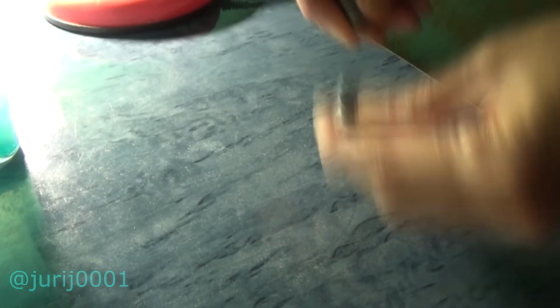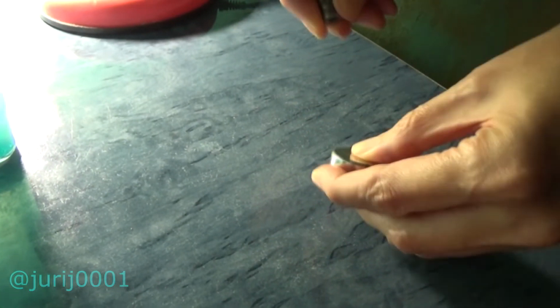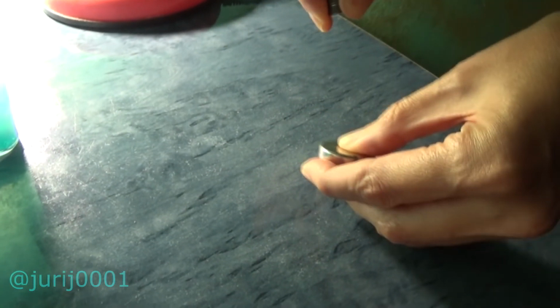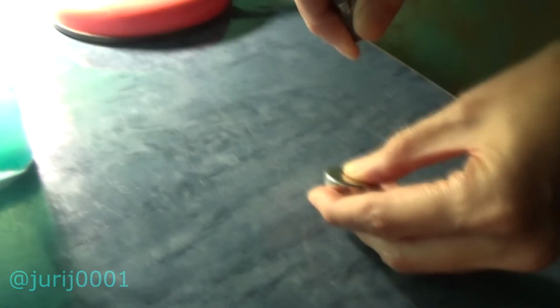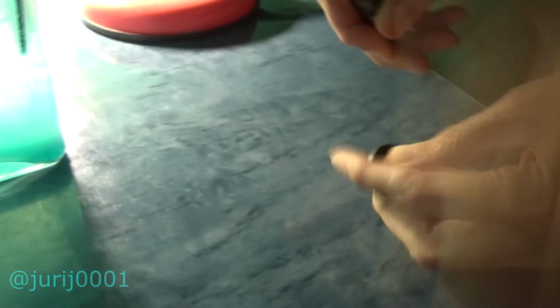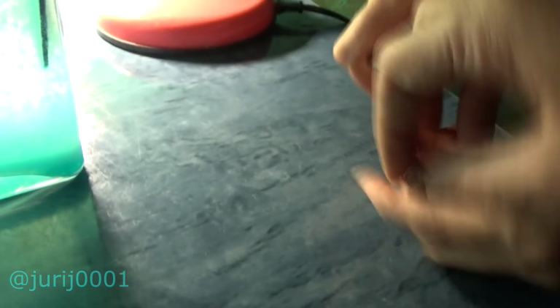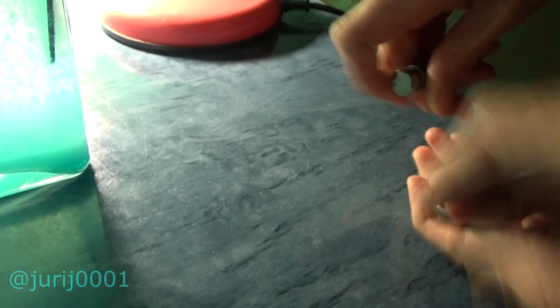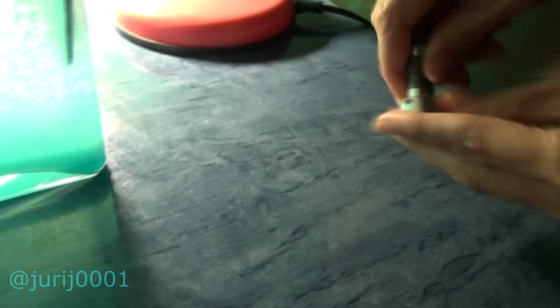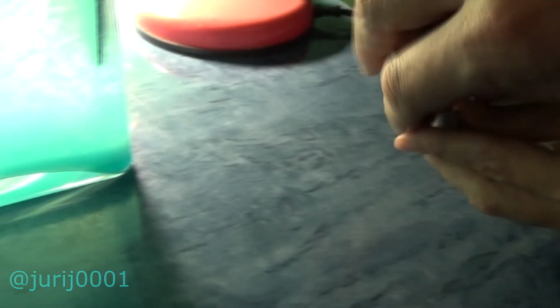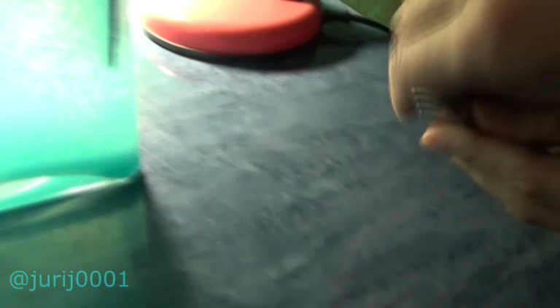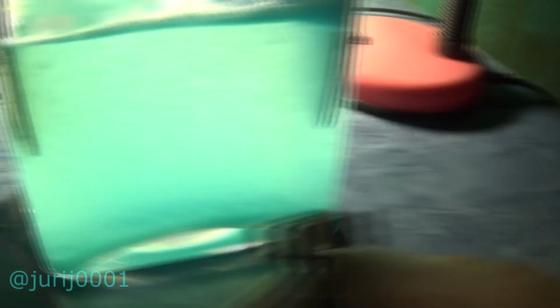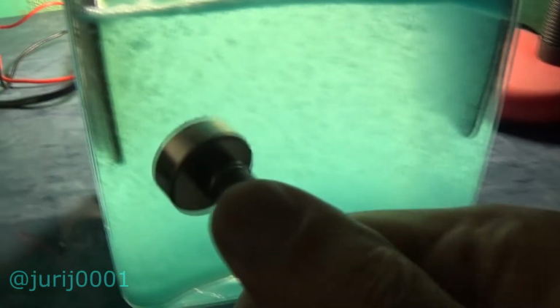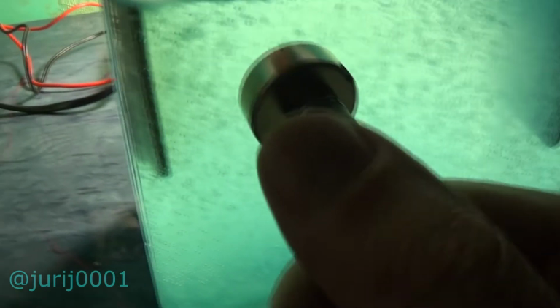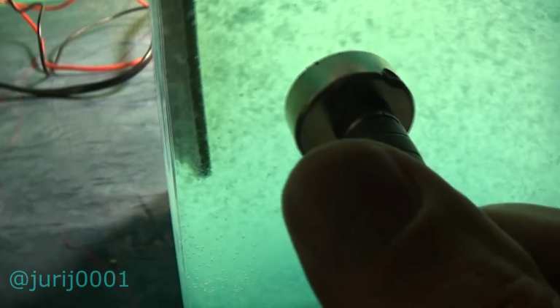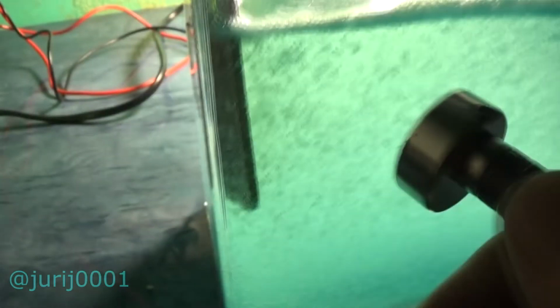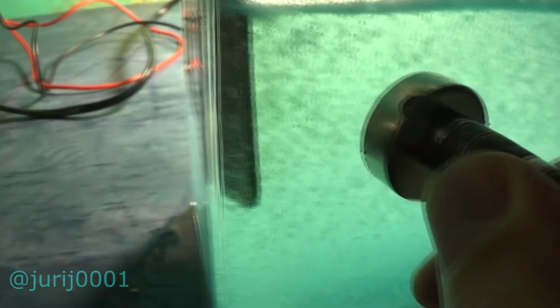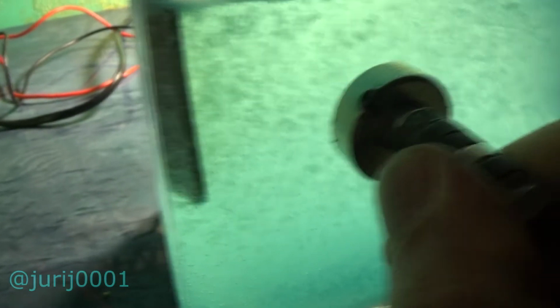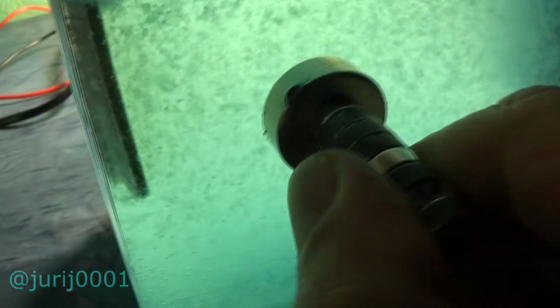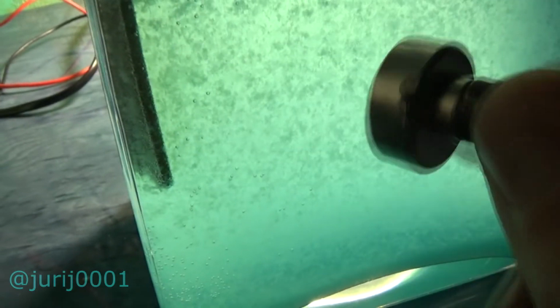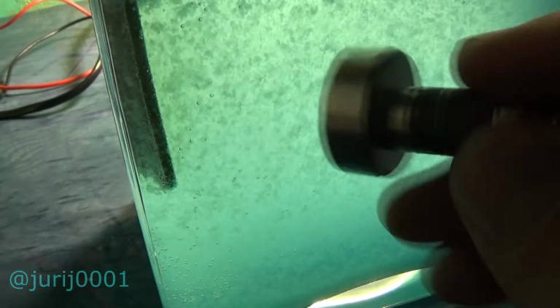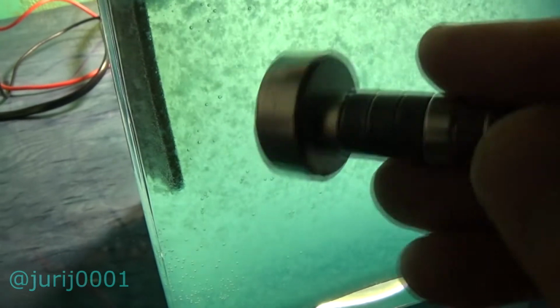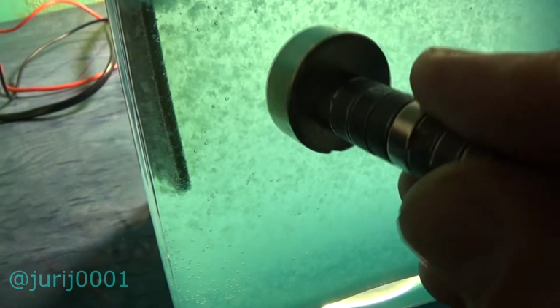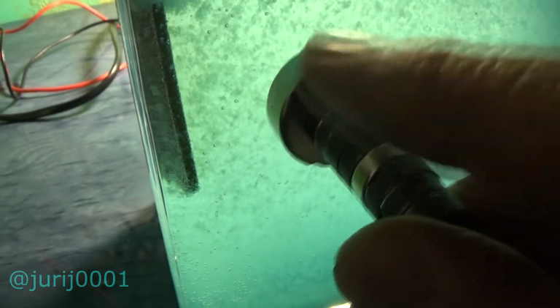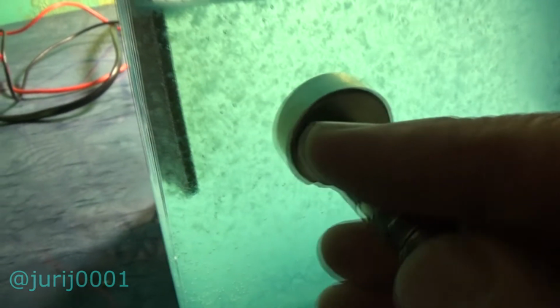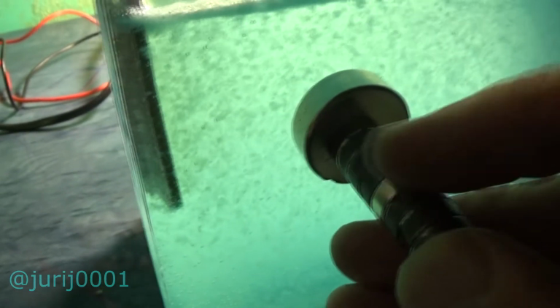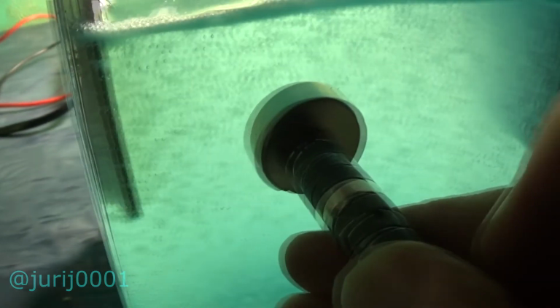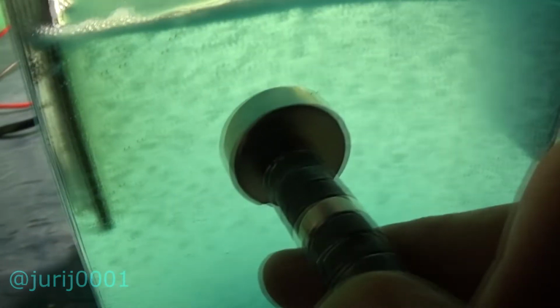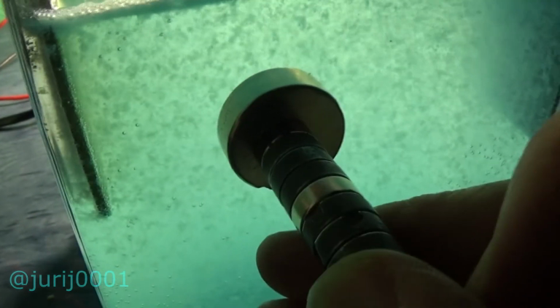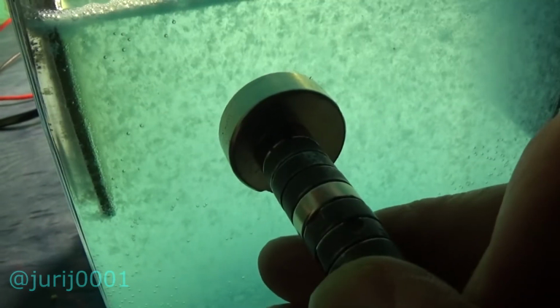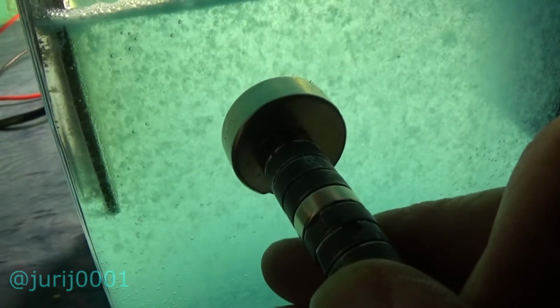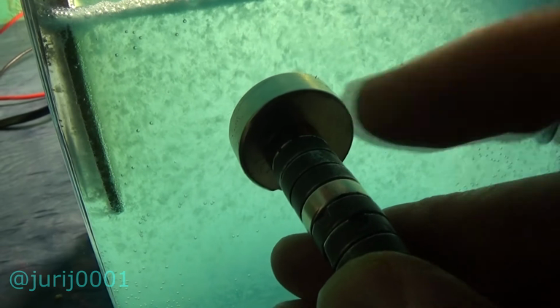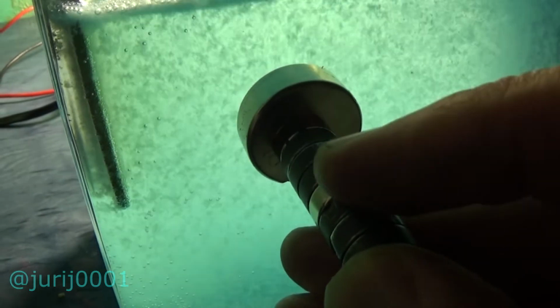It seems to me that the left-hand rule can also be applied in this case. It's quite unusual, isn't it? I don't know about you, but I found this experiment very unusual.